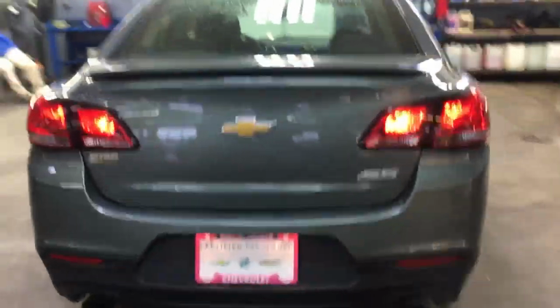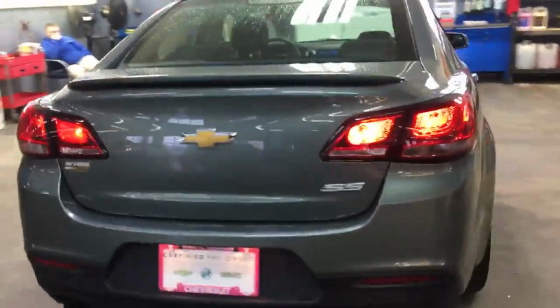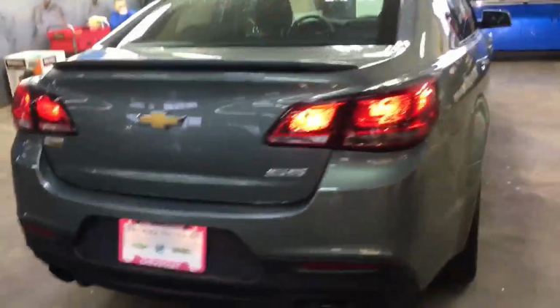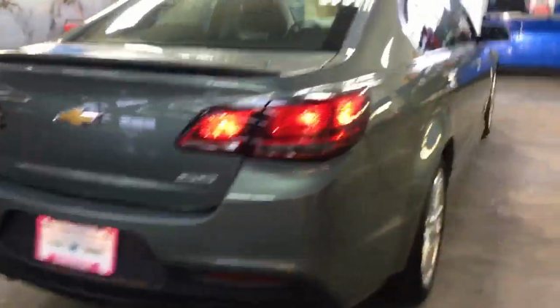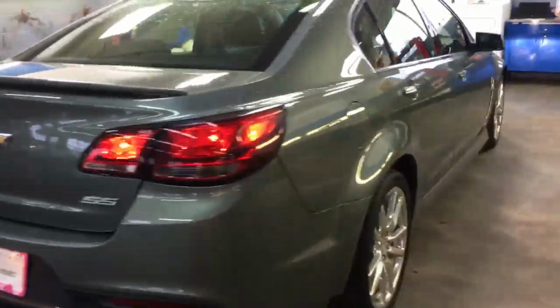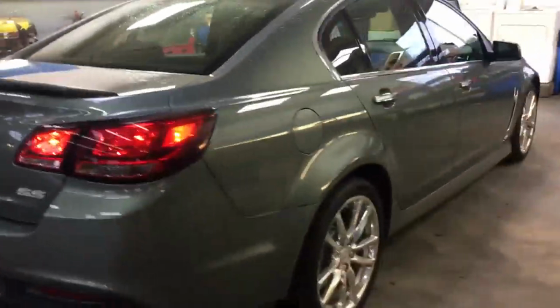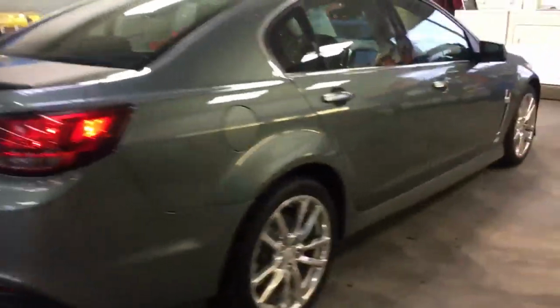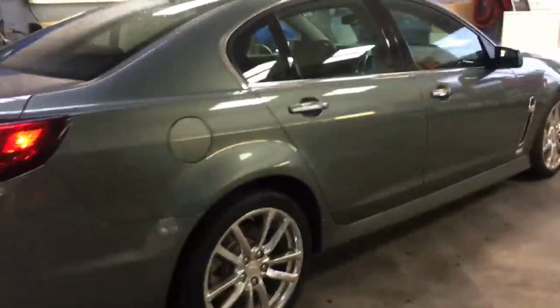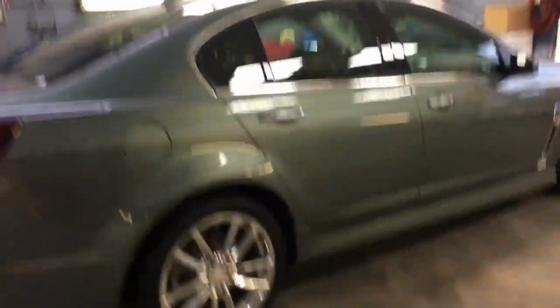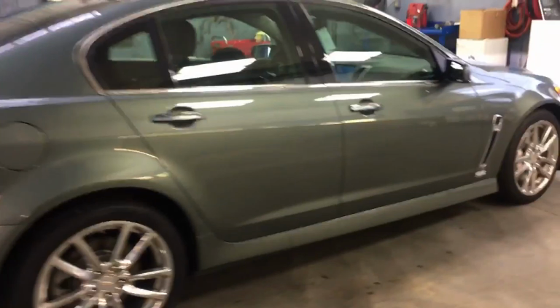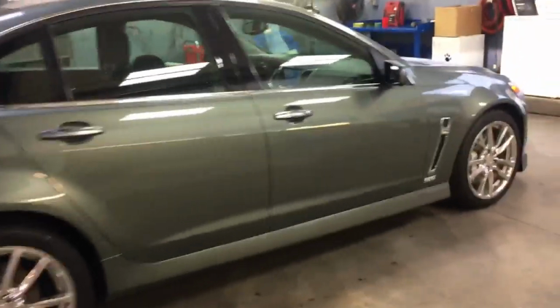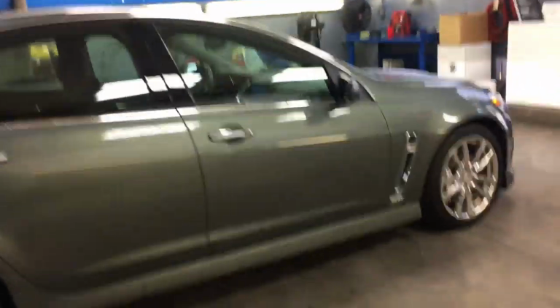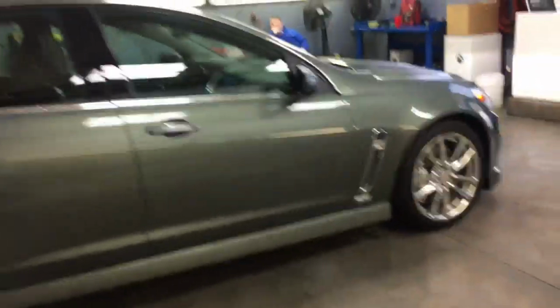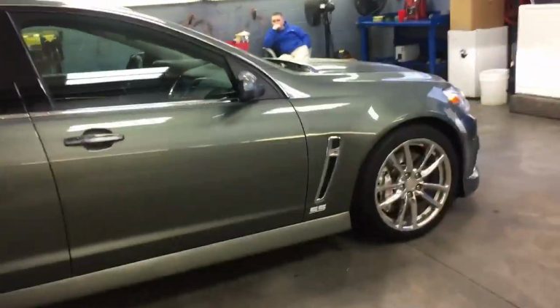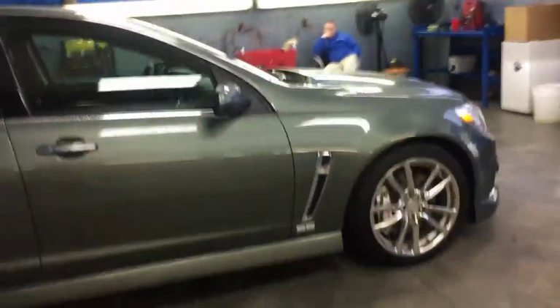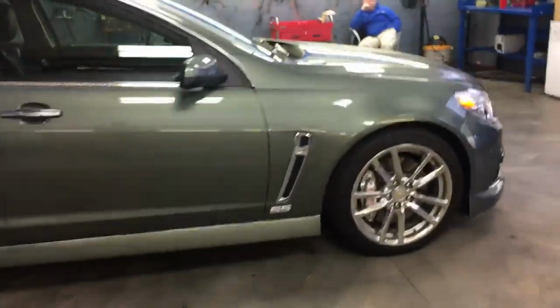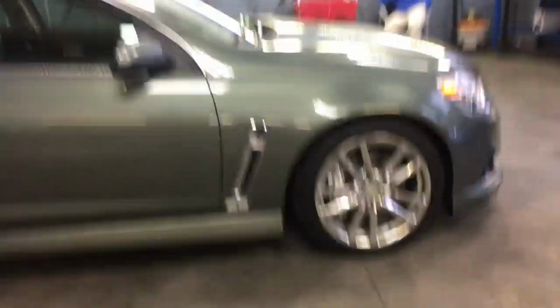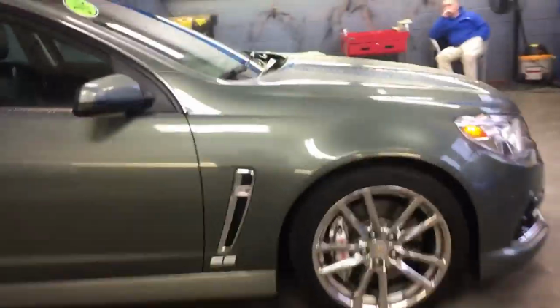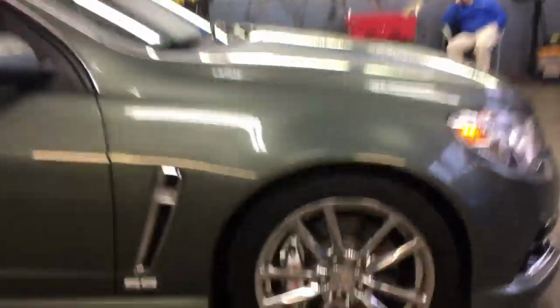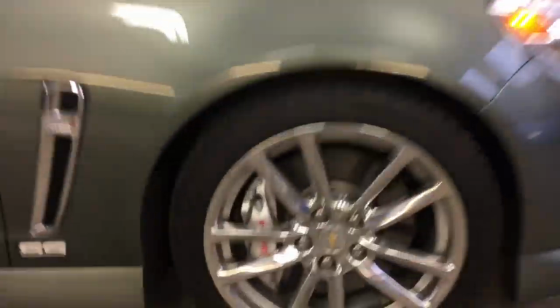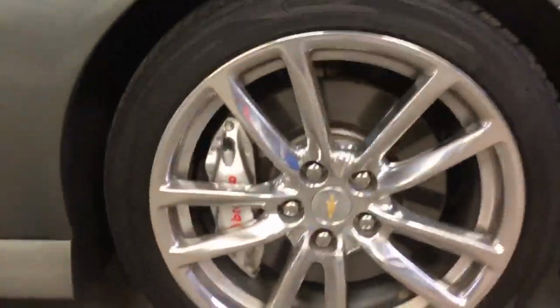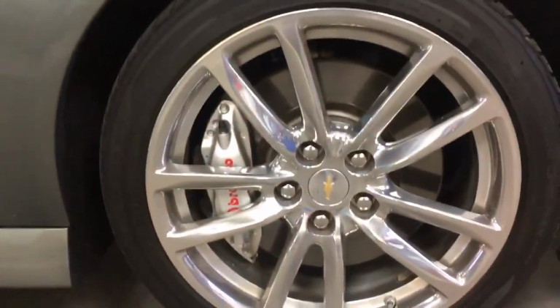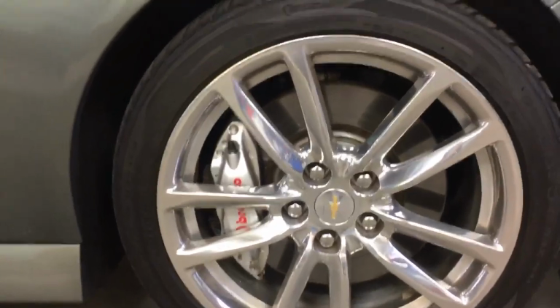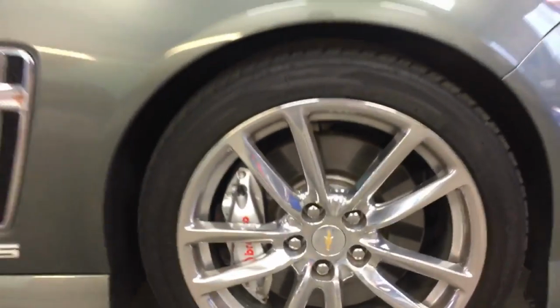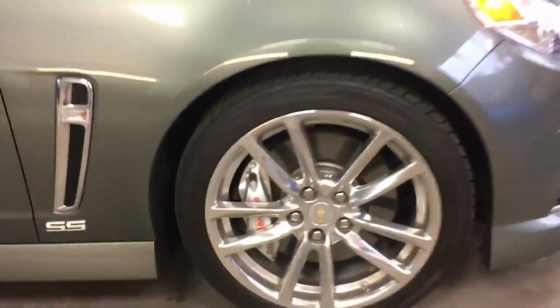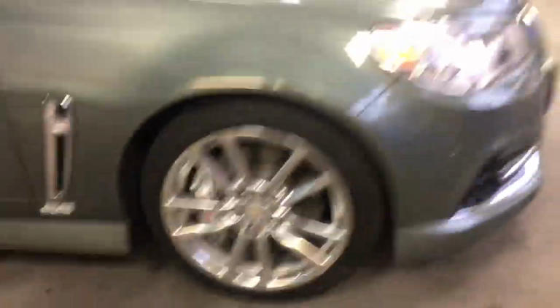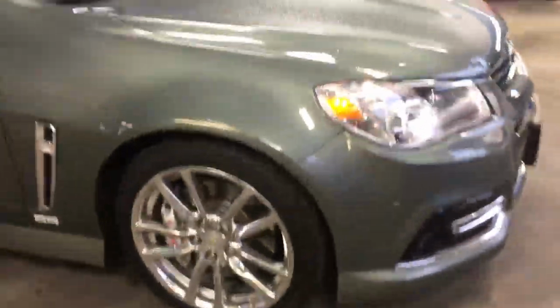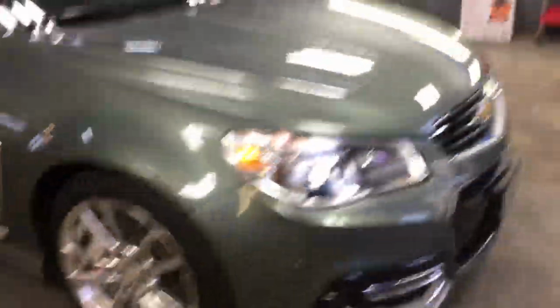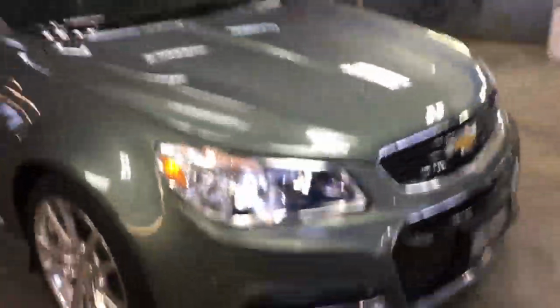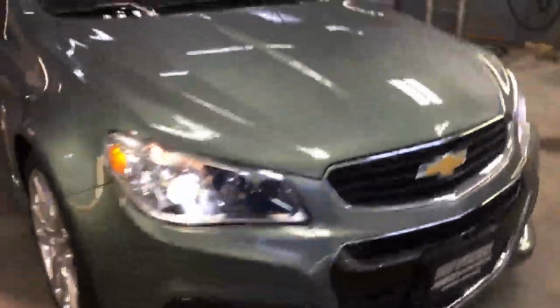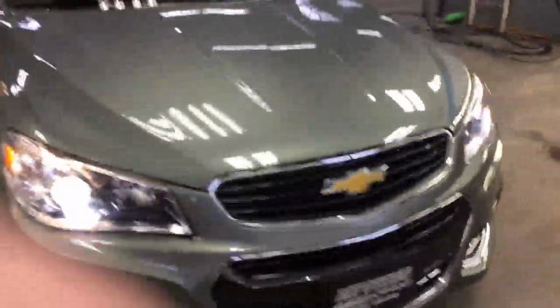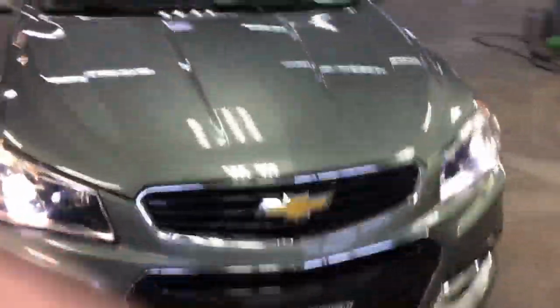This vehicle has a 6.2 liter V8. It has Brembo brakes in the front. You got 19 inch chrome wheels. Very fun car to drive.